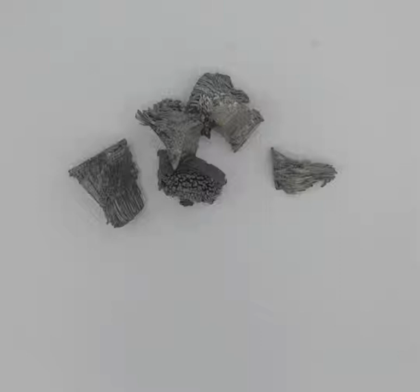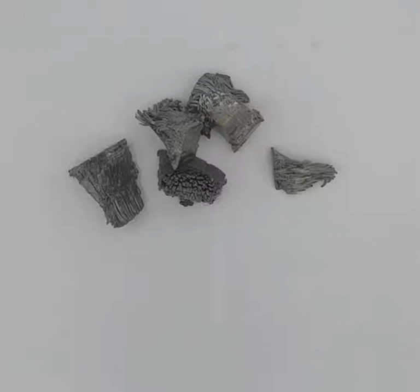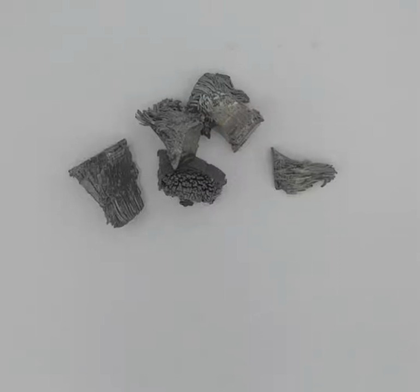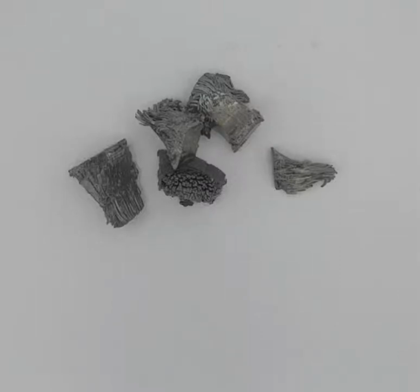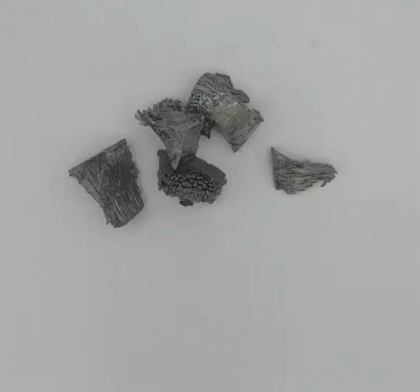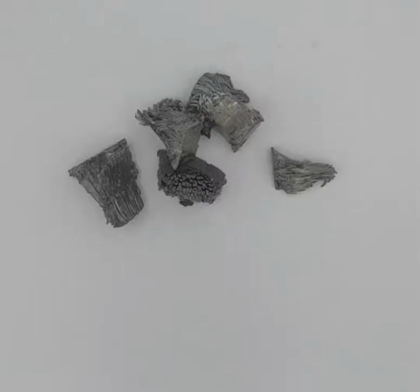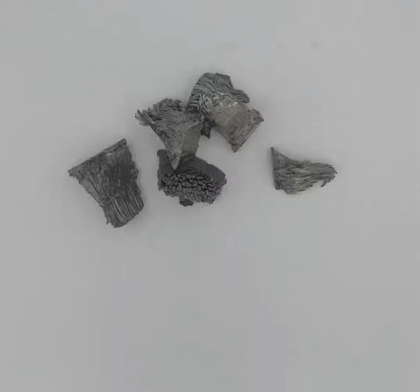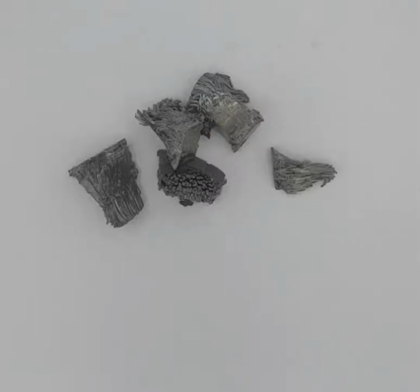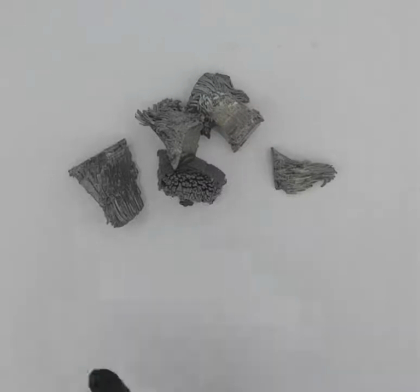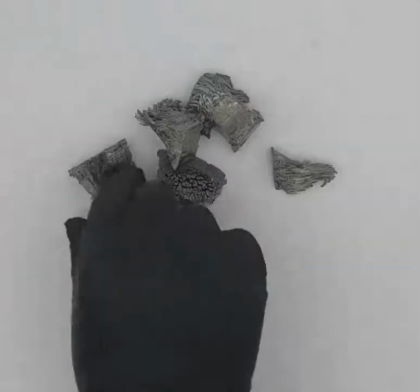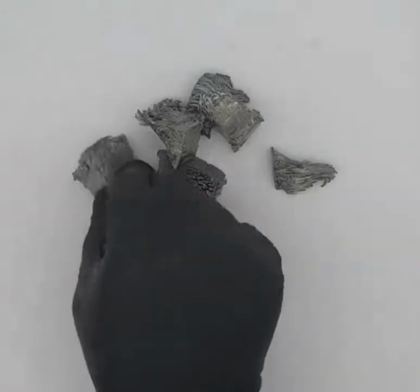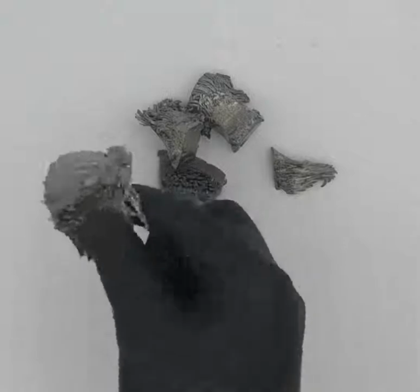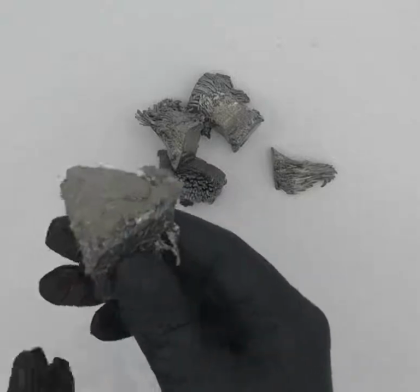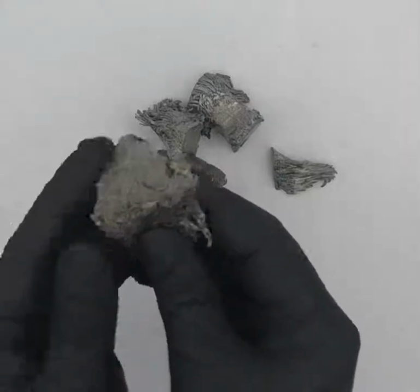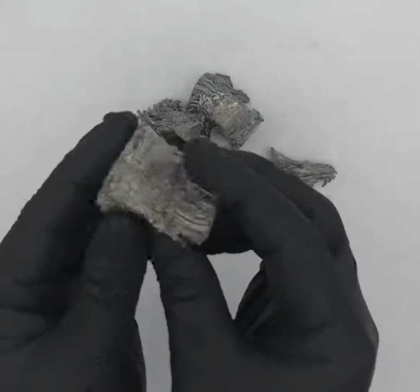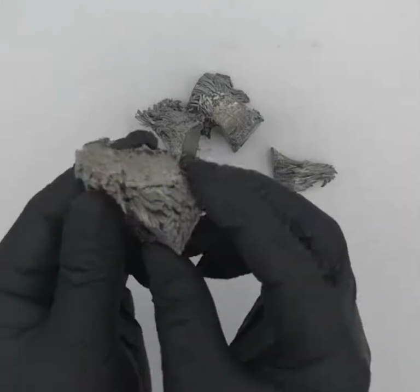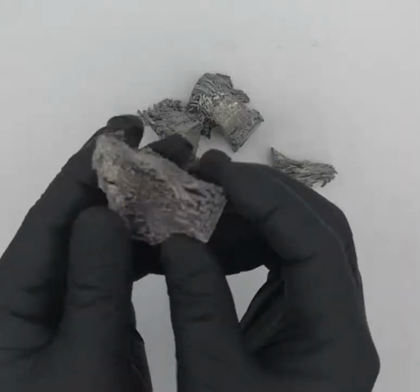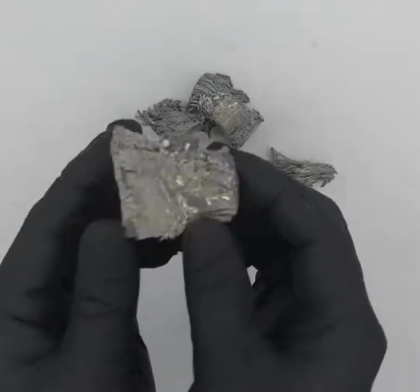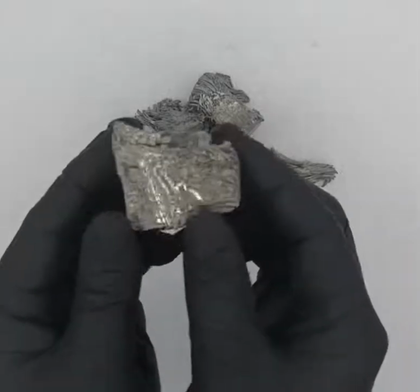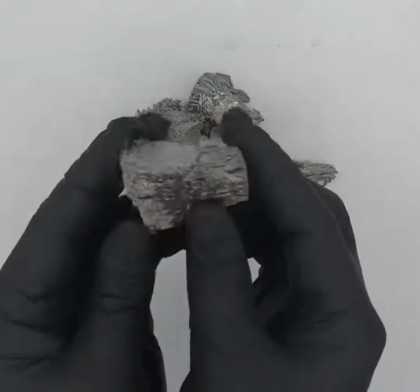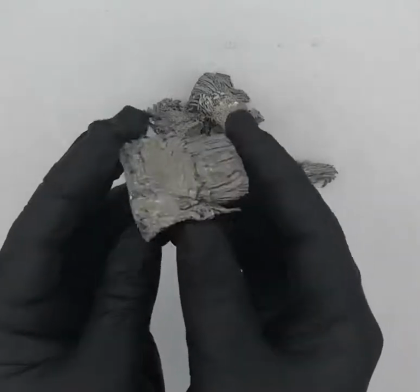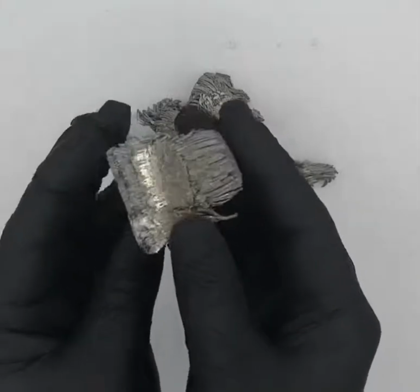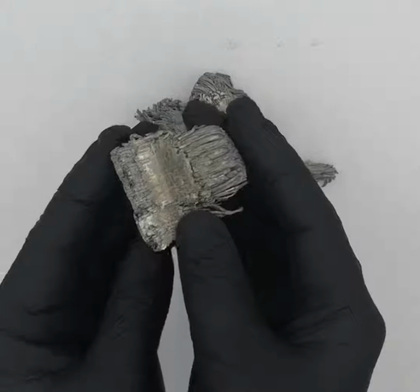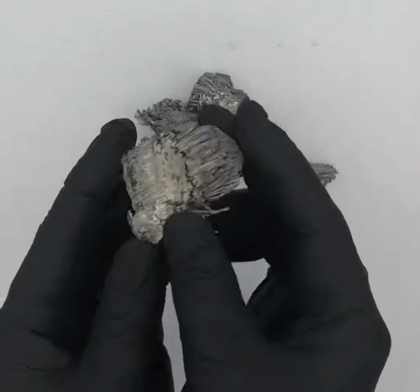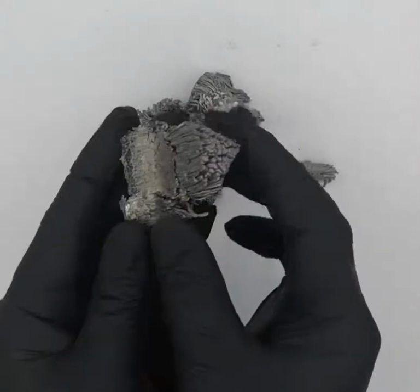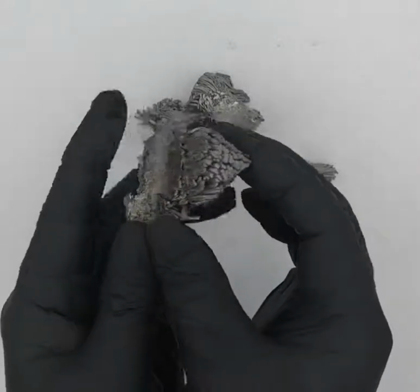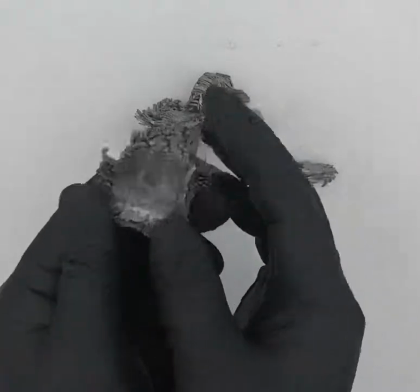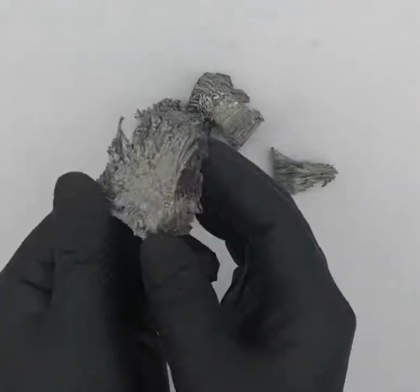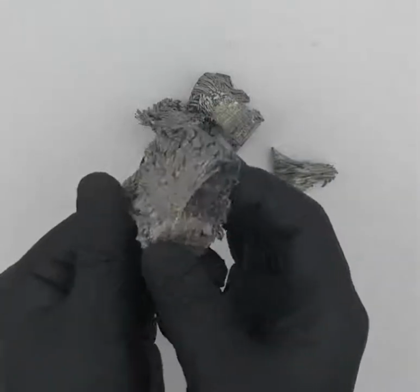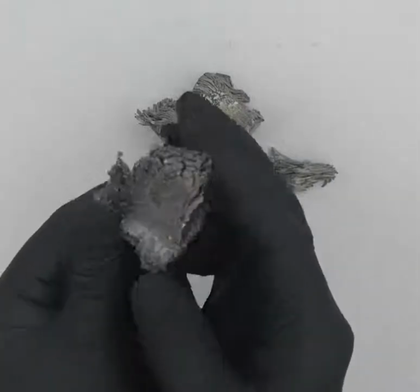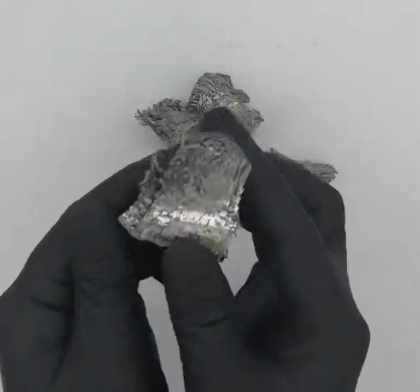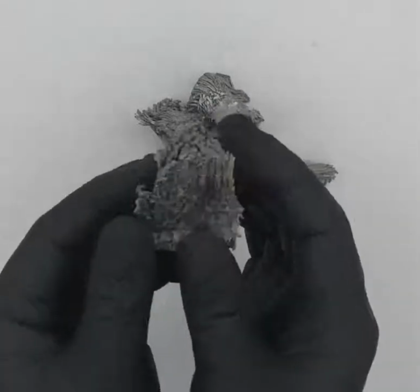Hello everyone. I wanted to show you today the element dysprosium. This is a rare earth metal that is quite rarely used in electronics.